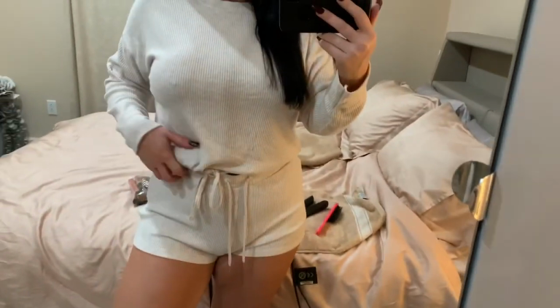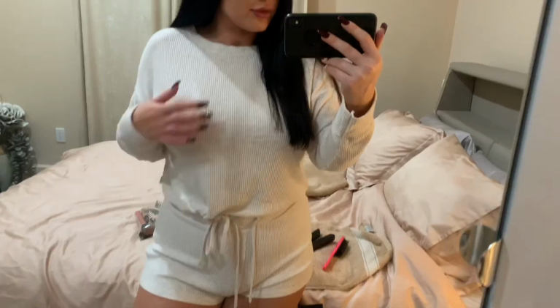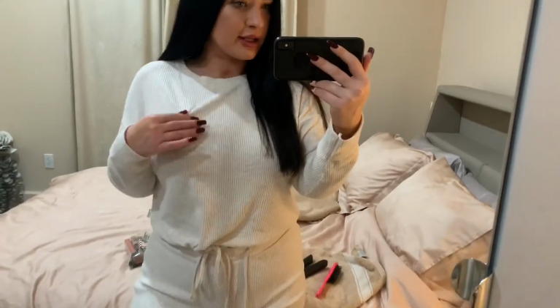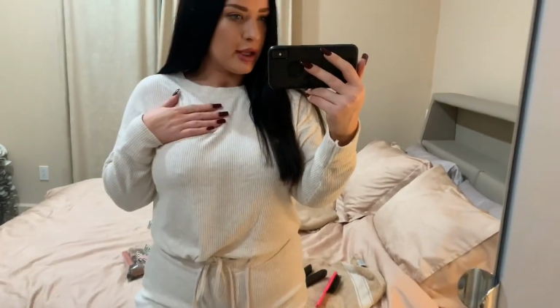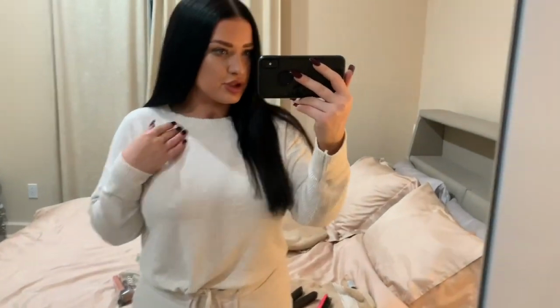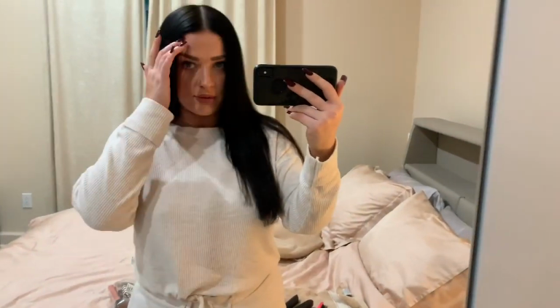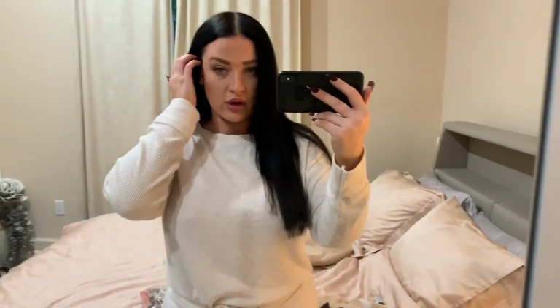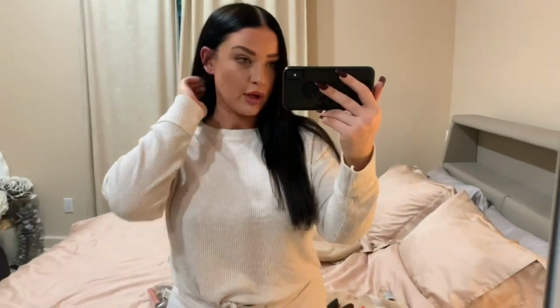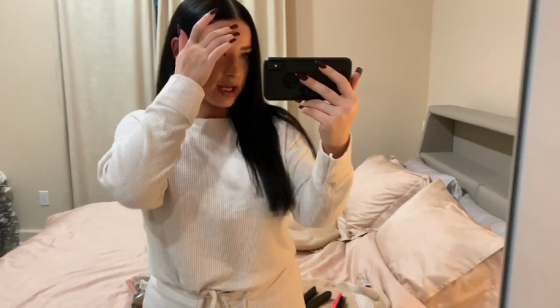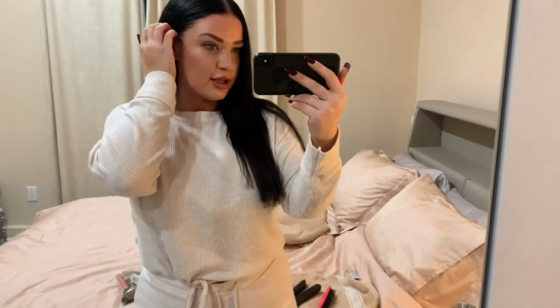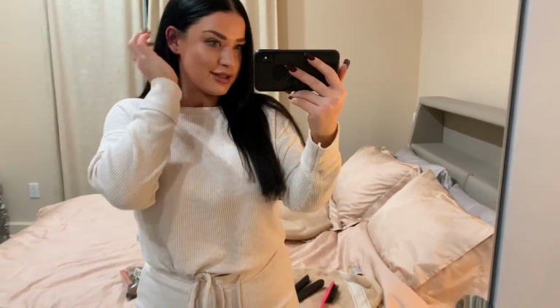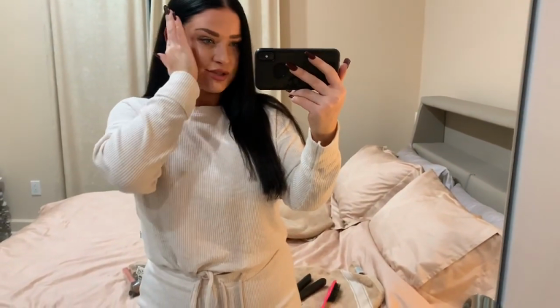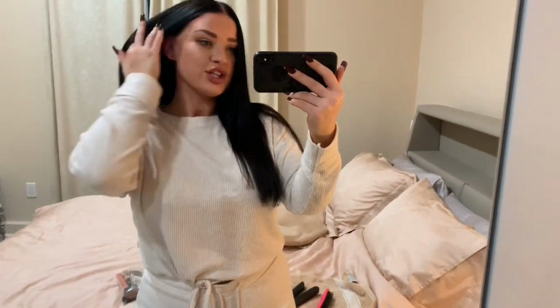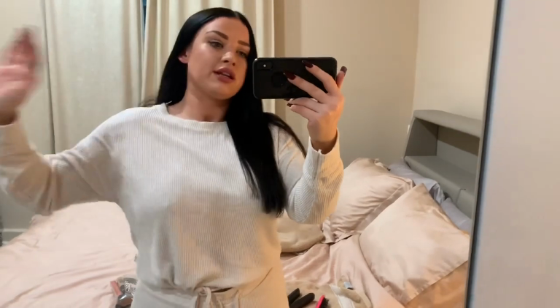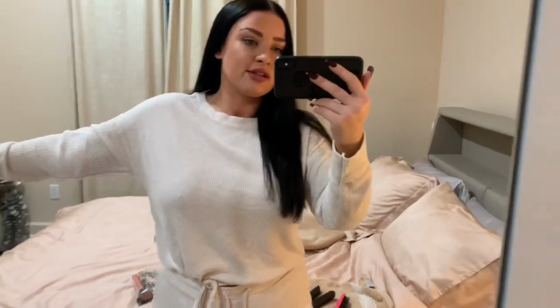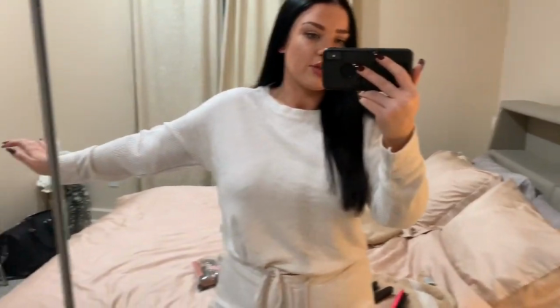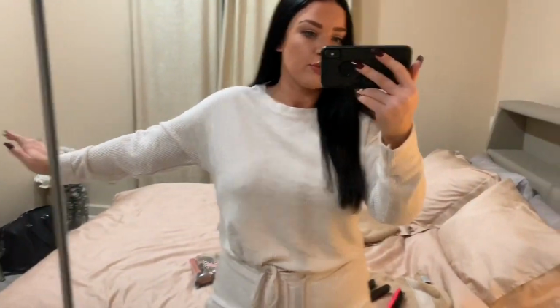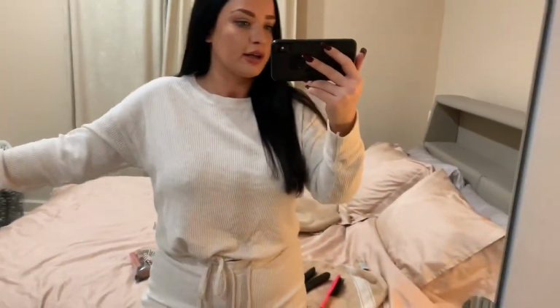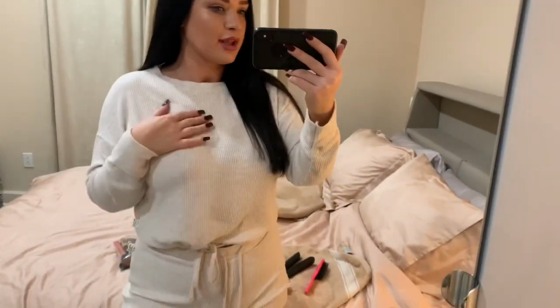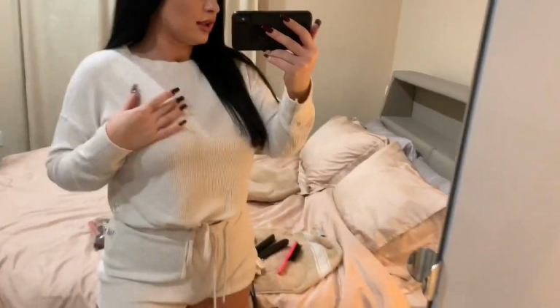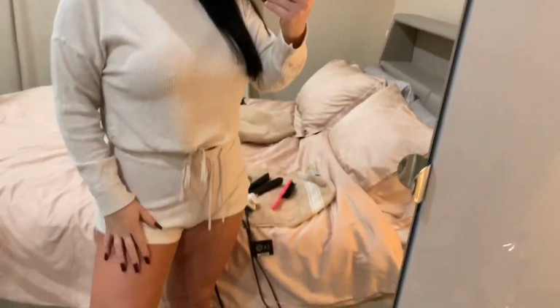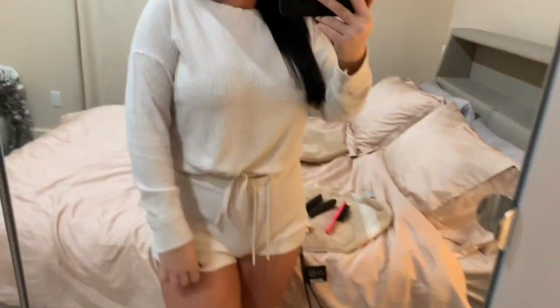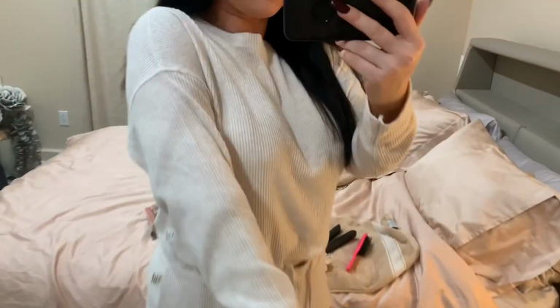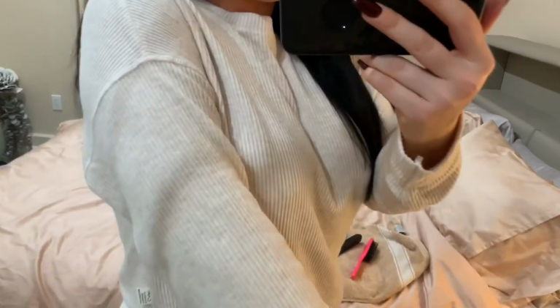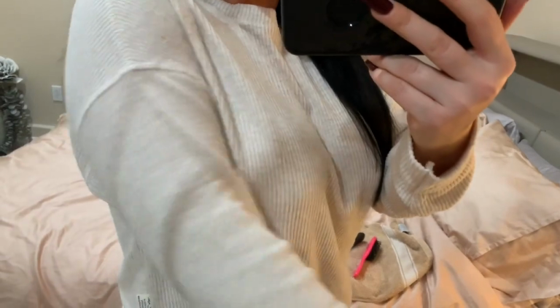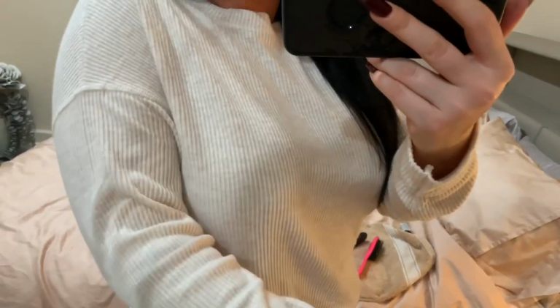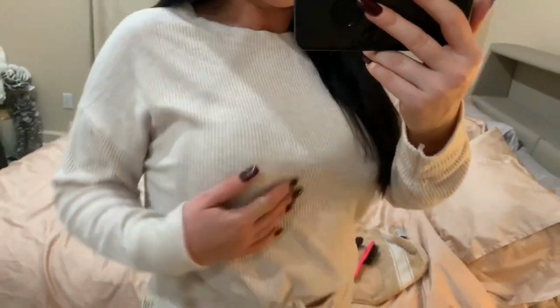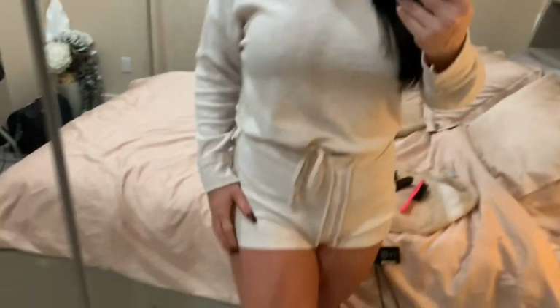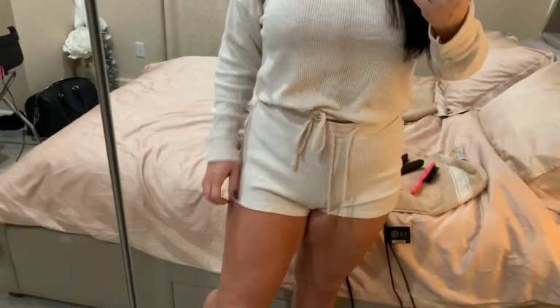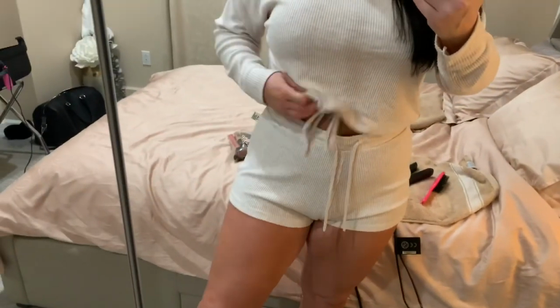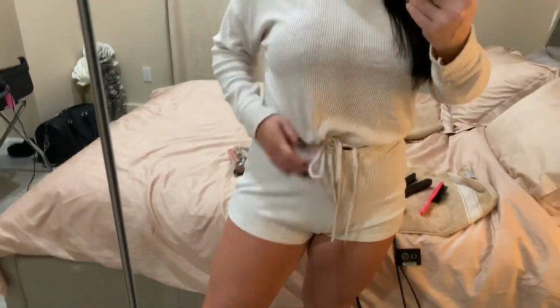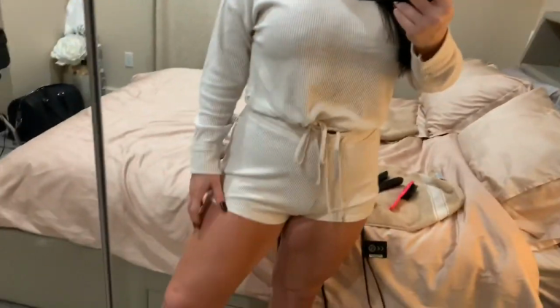Getting ready to show you this little set I've got from Primark - how cute is this! I love to get a little pj set before going on holiday, it just feels nice and fresh. This is just so cute from Primark, it's like a ribbed cotton and I just love the fit of the shorts.